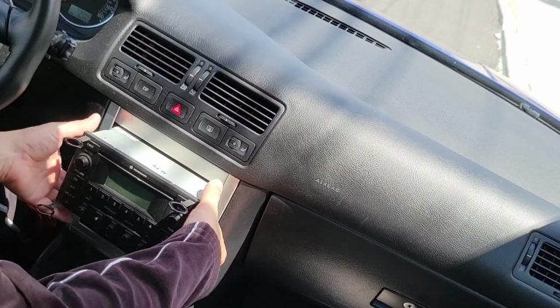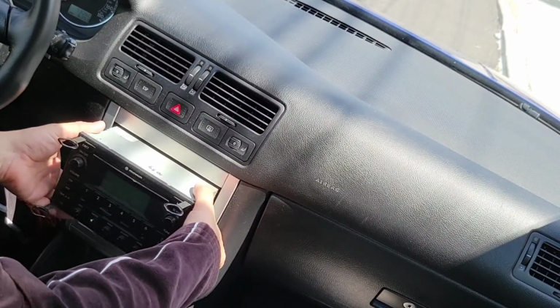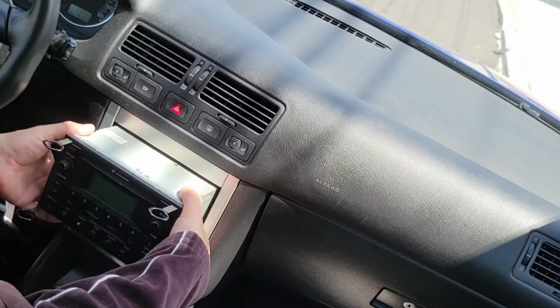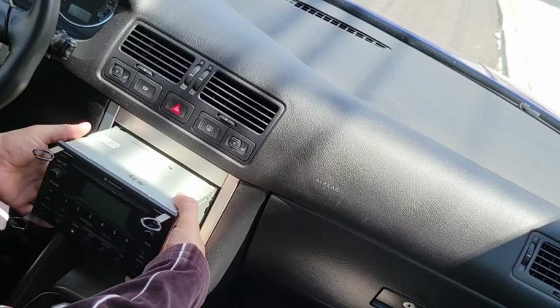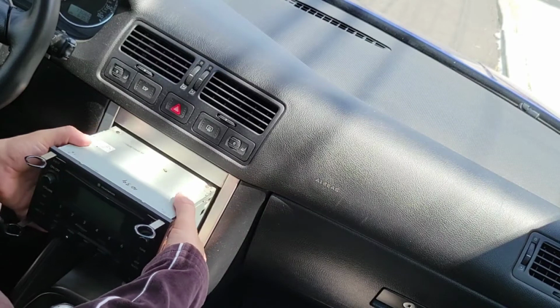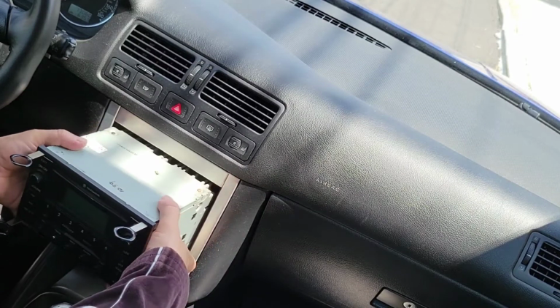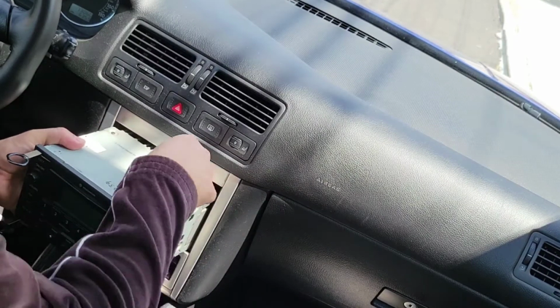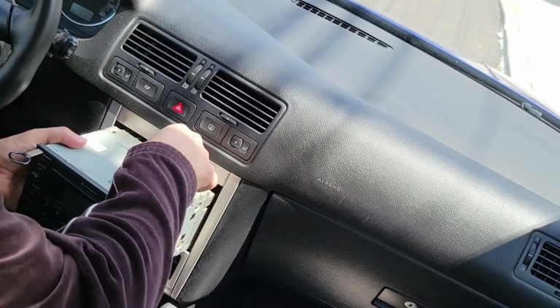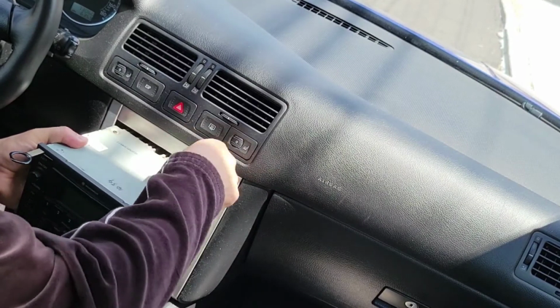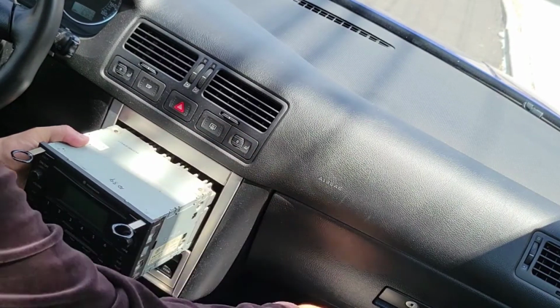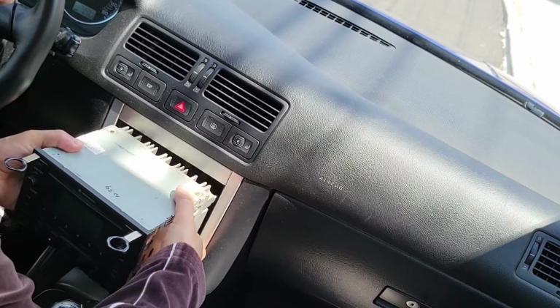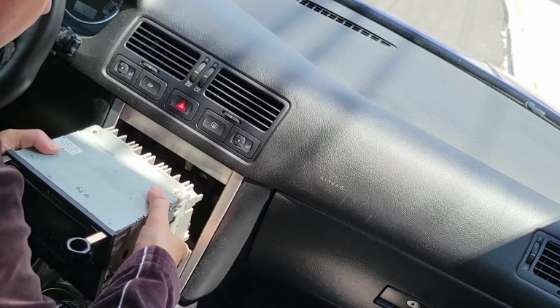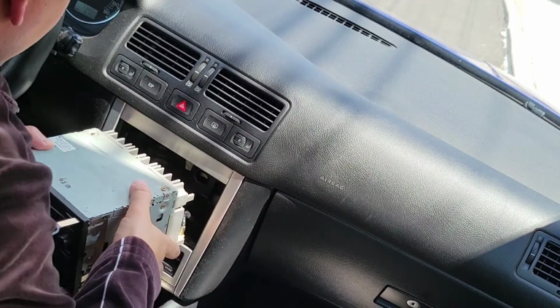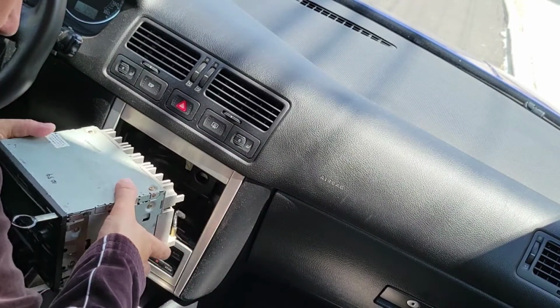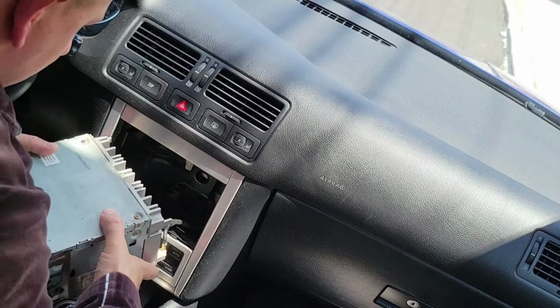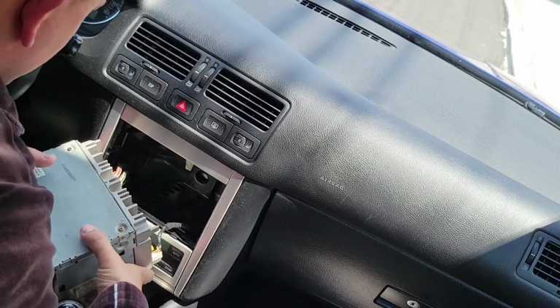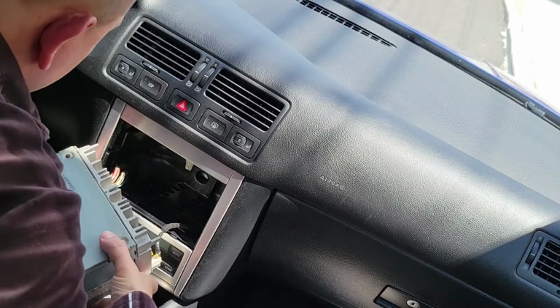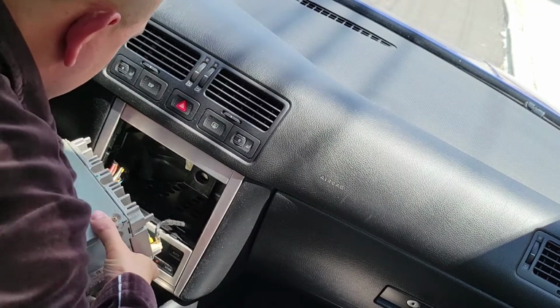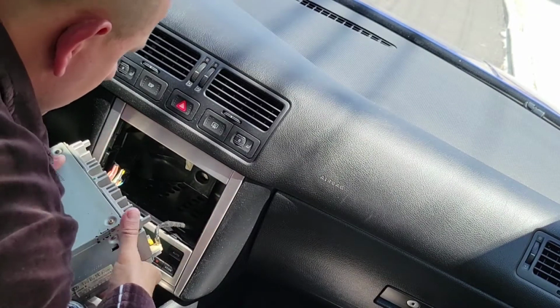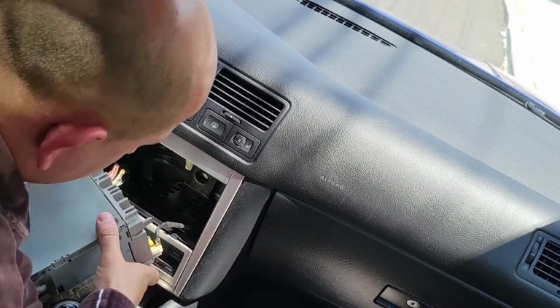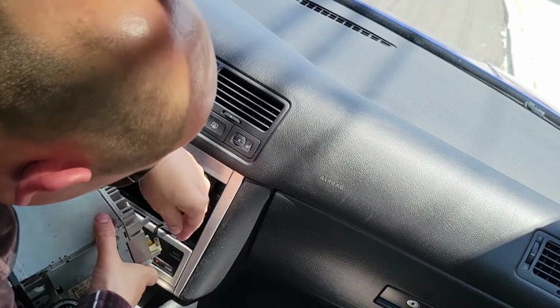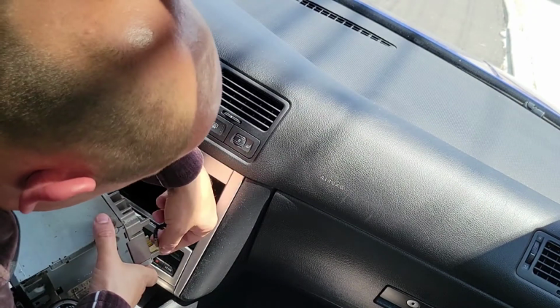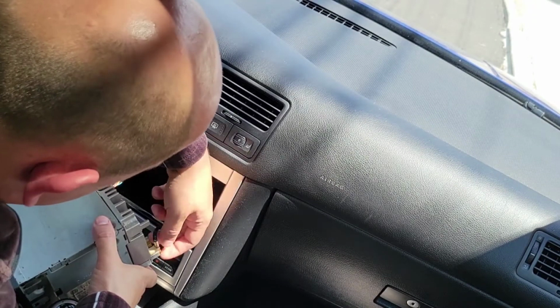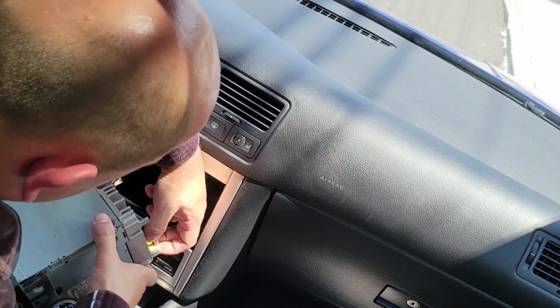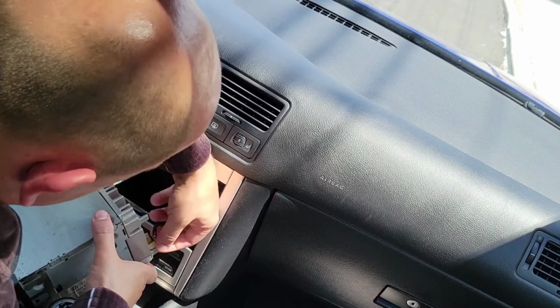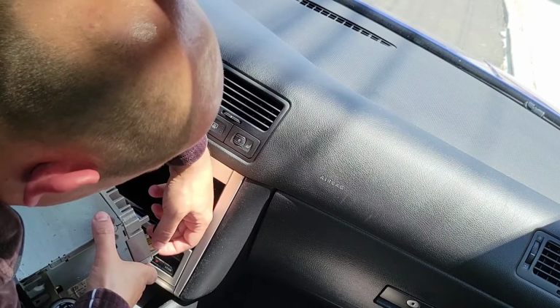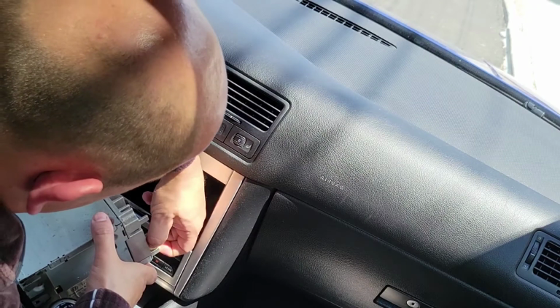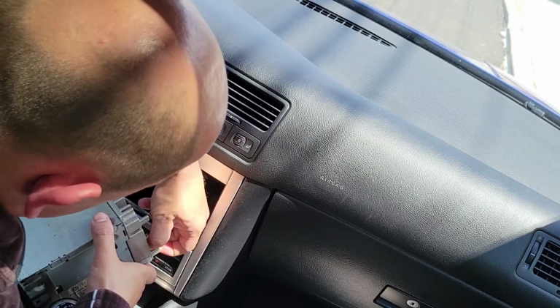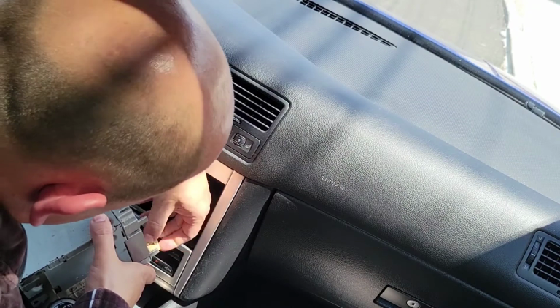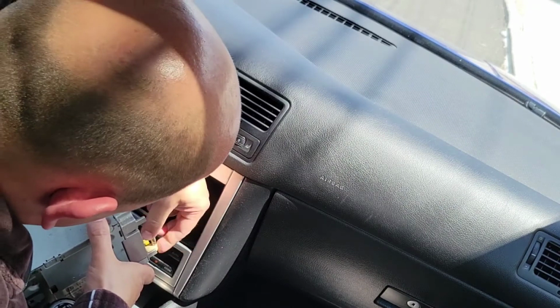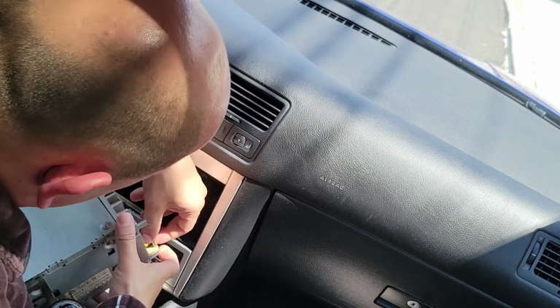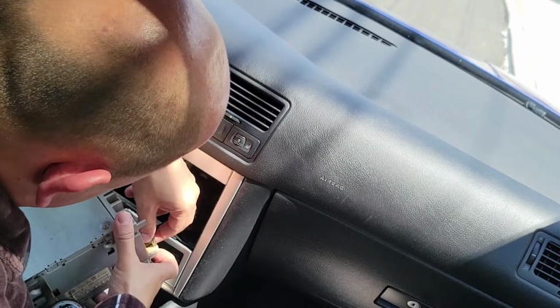Now what we're going to do is pull it out. First, you're going to have to remove the radio antenna.